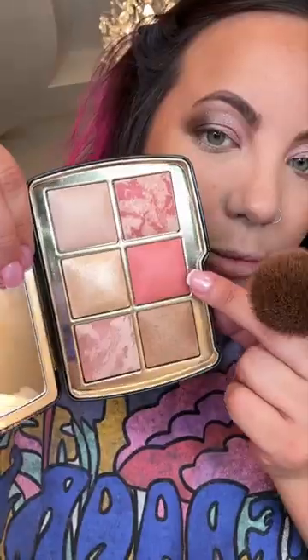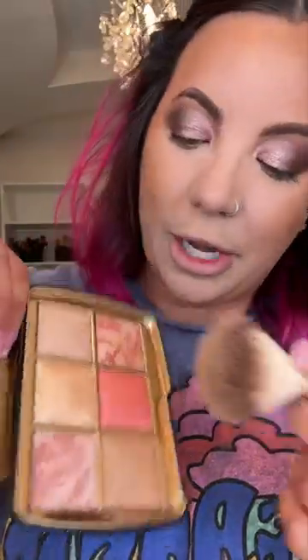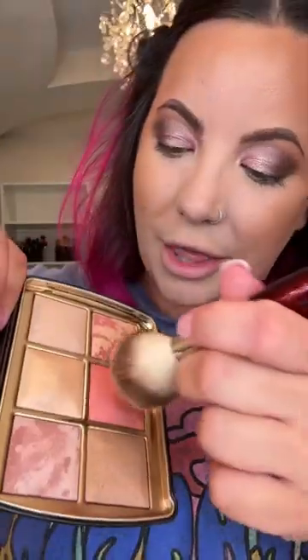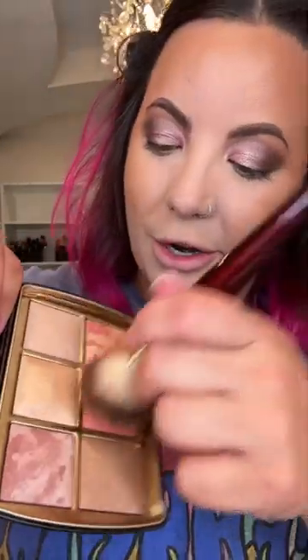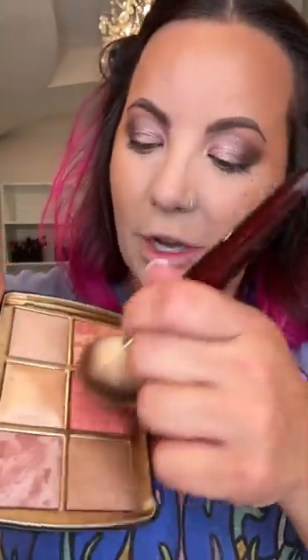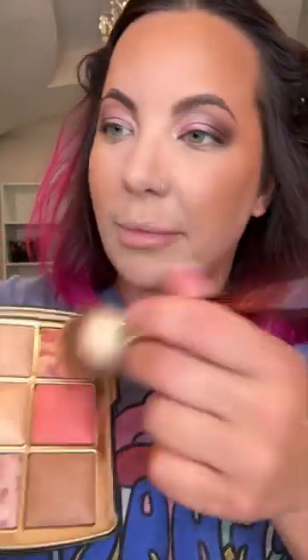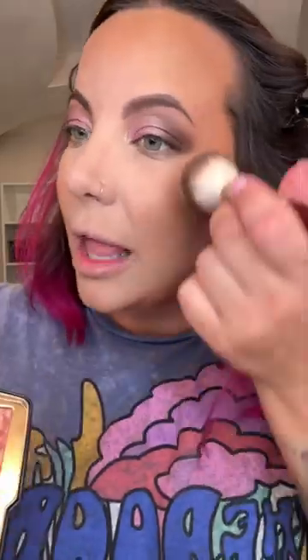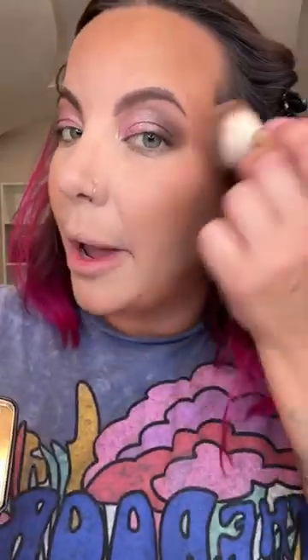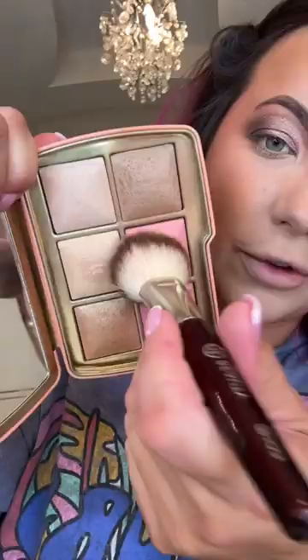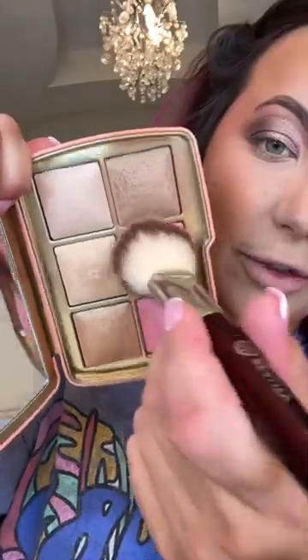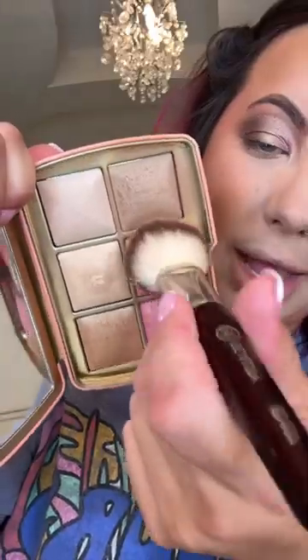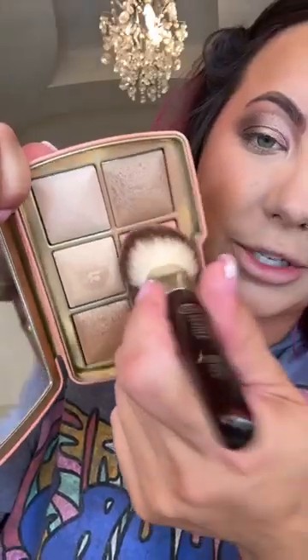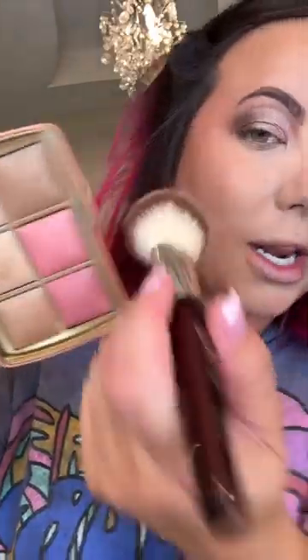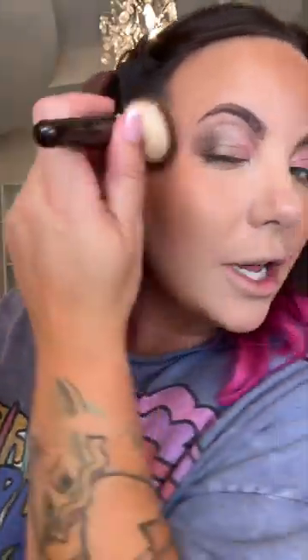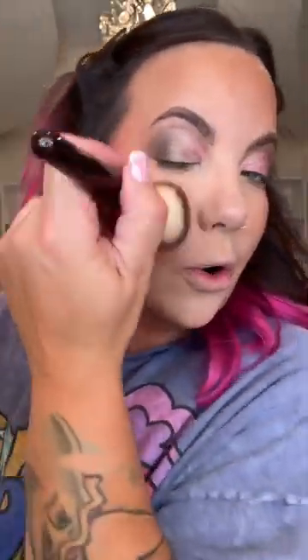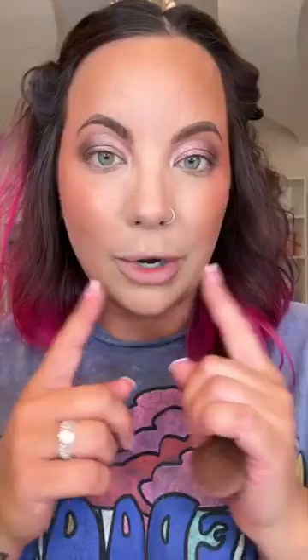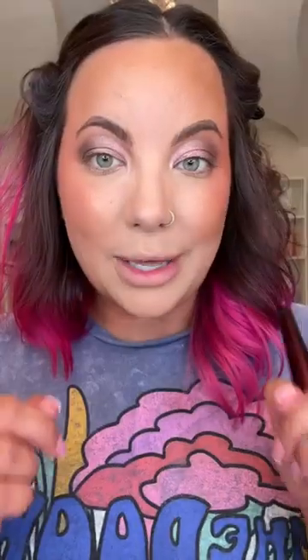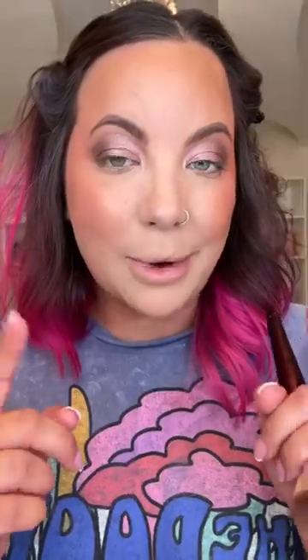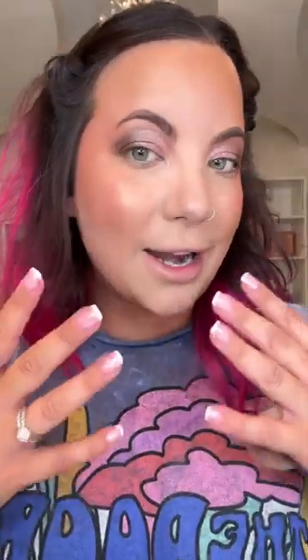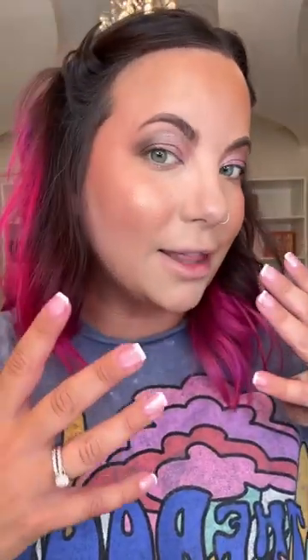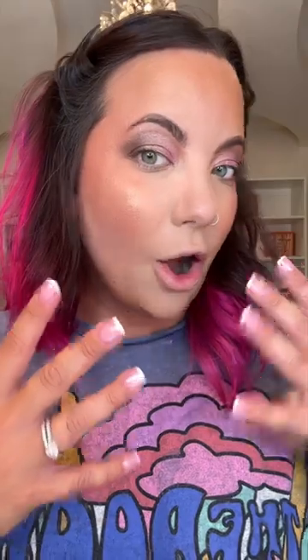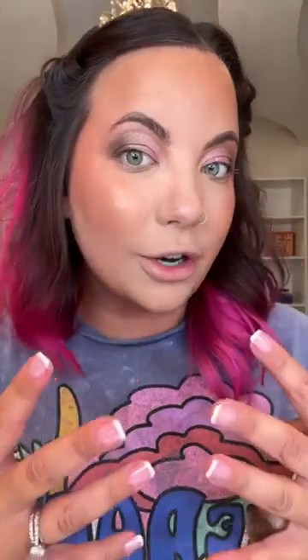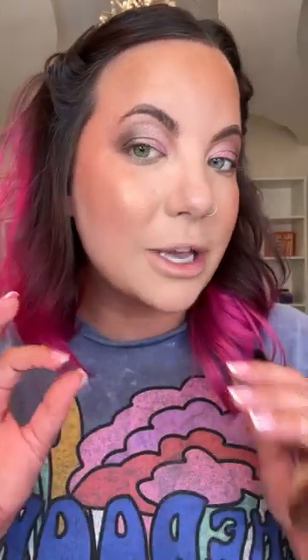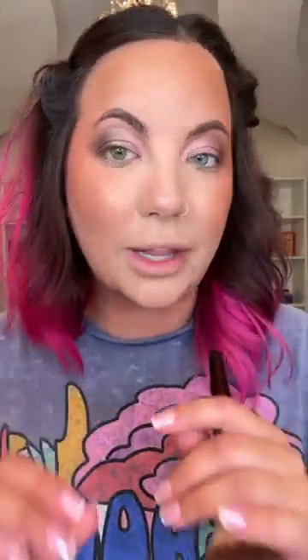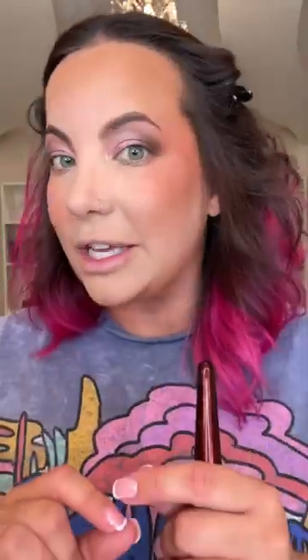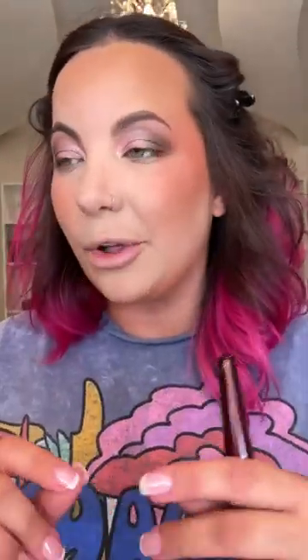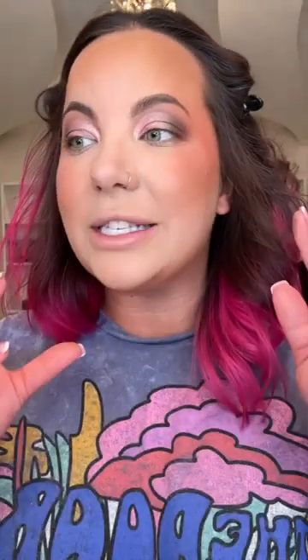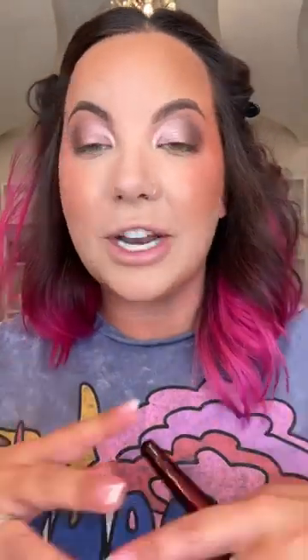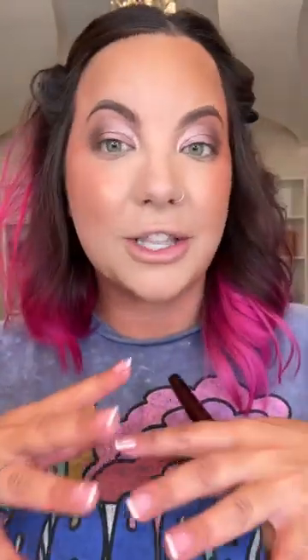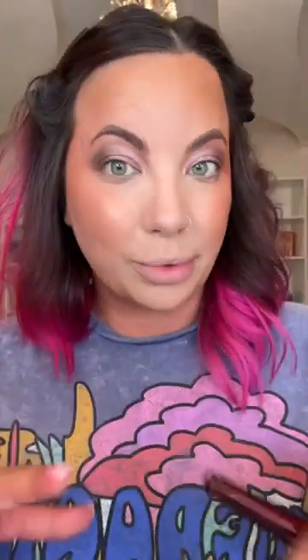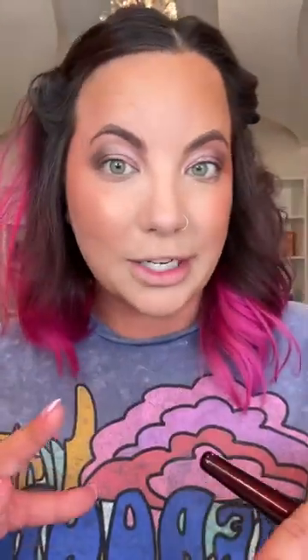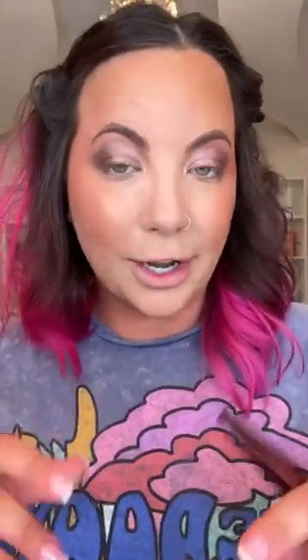For blush, I'm going to use Ethereal Flush from the Leopard palette. For the Elephant palette, I'm going to use the shade Iridescent Coral. When you look at them side by side, the color is relatively similar — it's the finishes that are completely different.